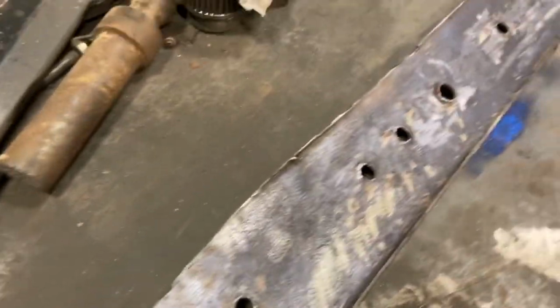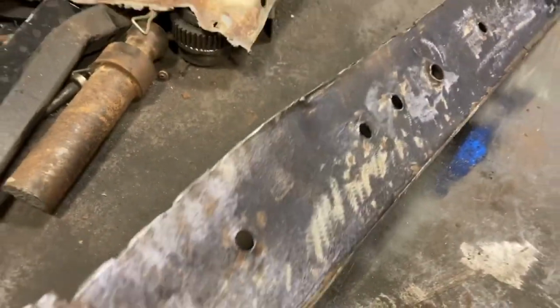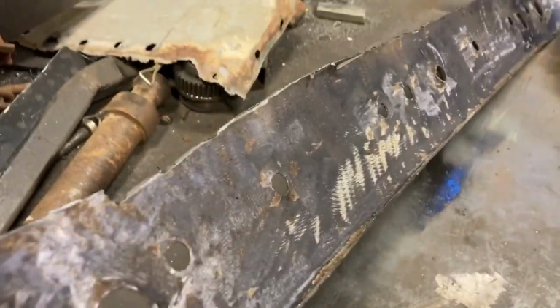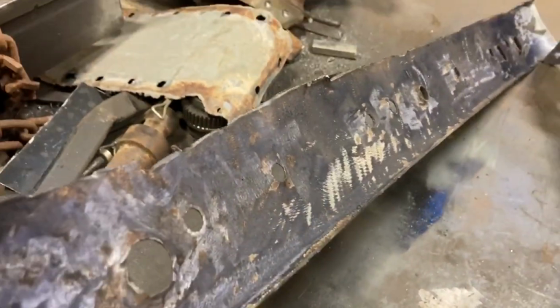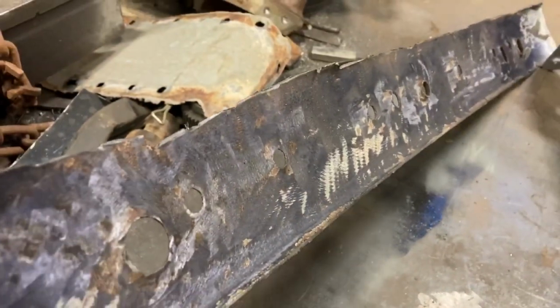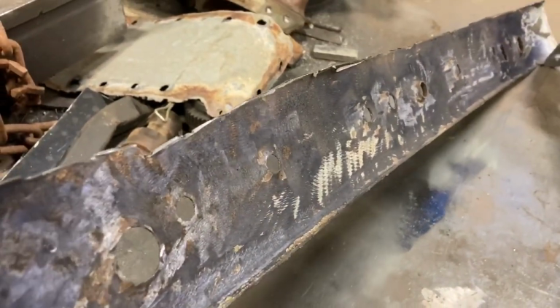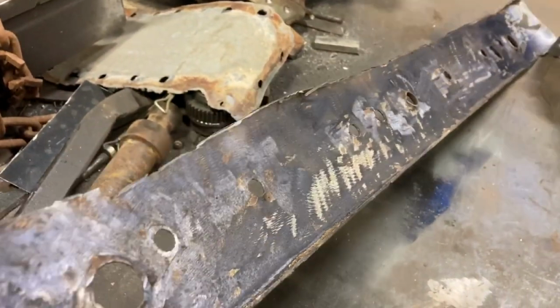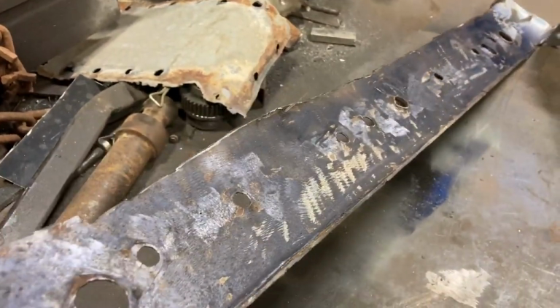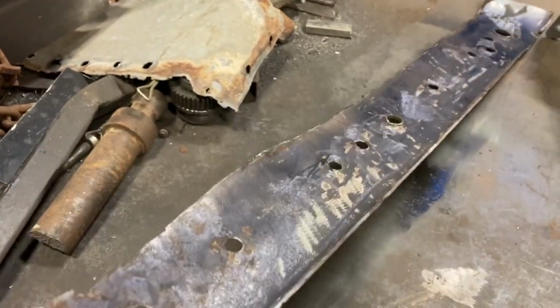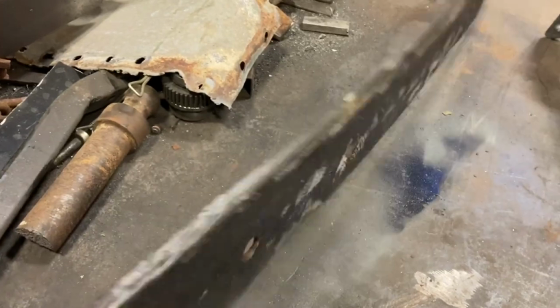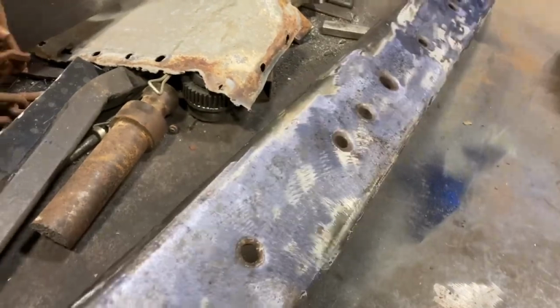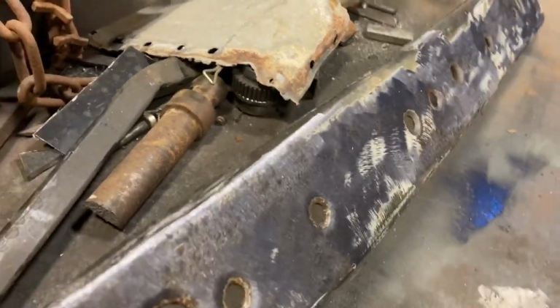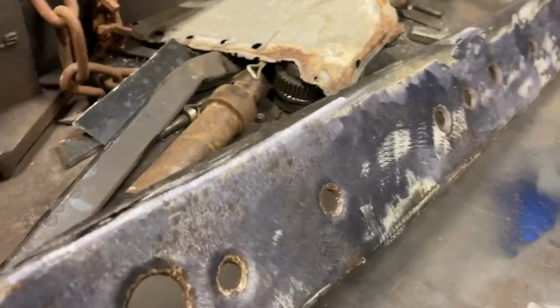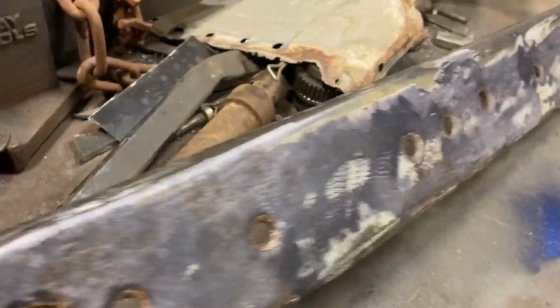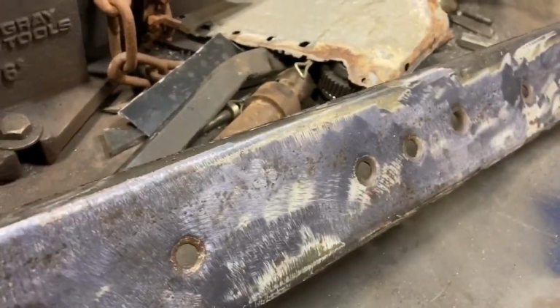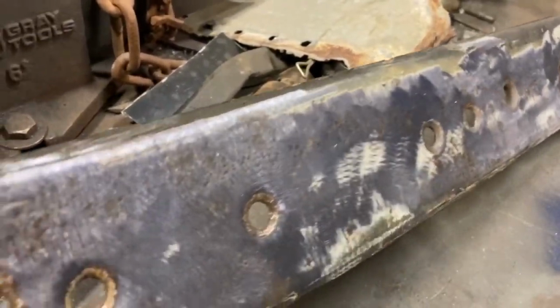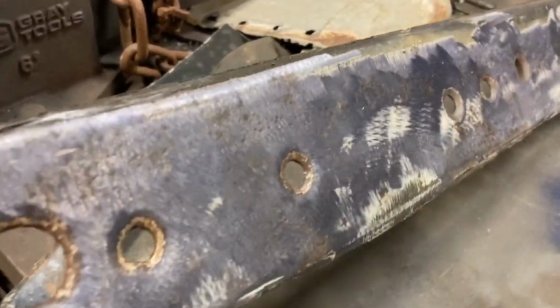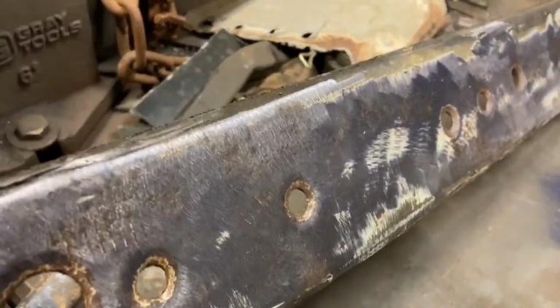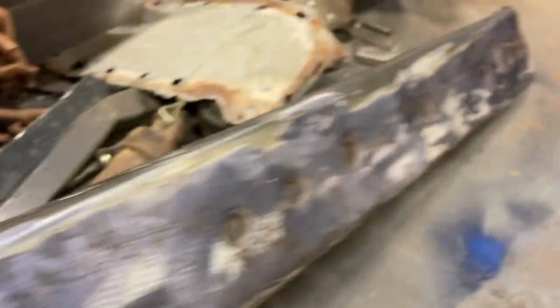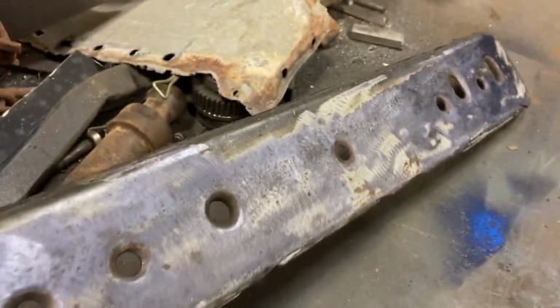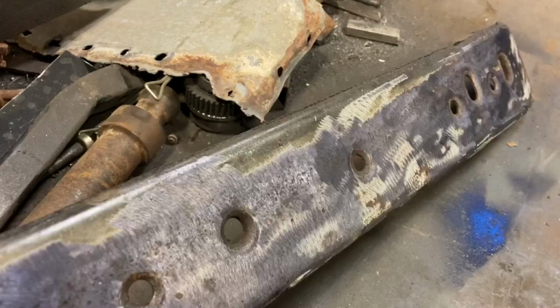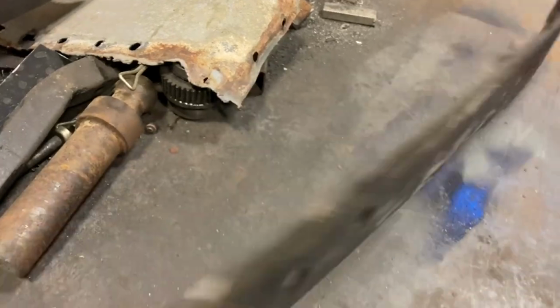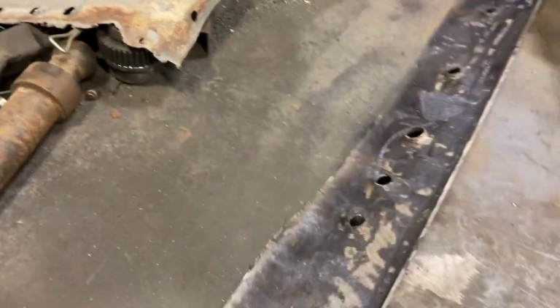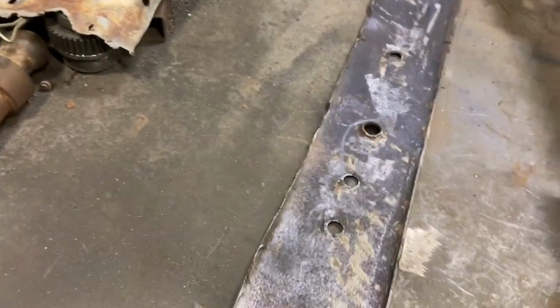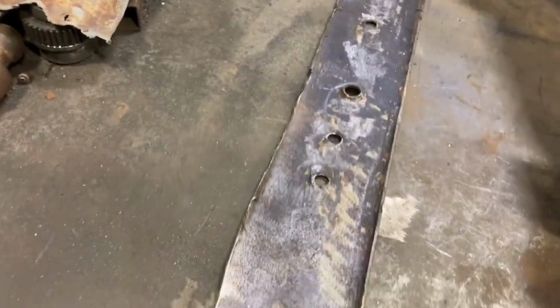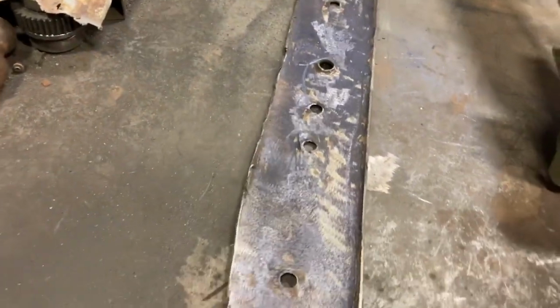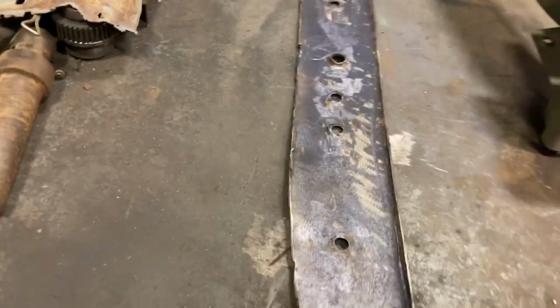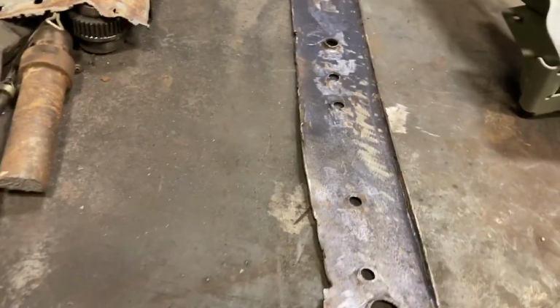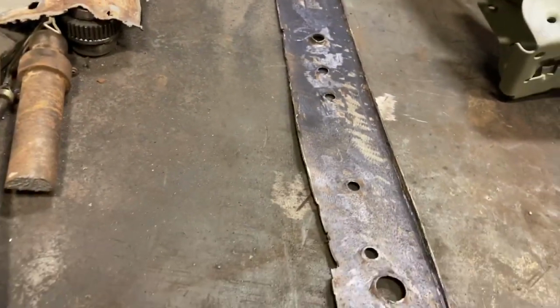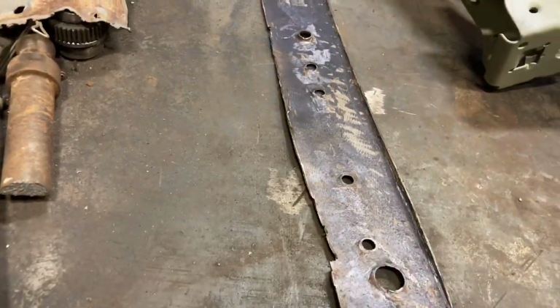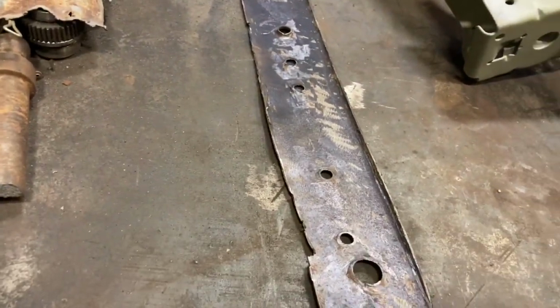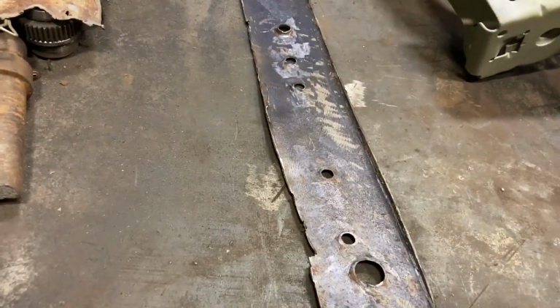It kind of — you might not be able to tell — it kind of gave this purpley kind of tinge. Most of that was bare metal, so I guess that's what it does; it's some sort of treatment. There's some surface rust on this part, so I thought I'd just fix it.